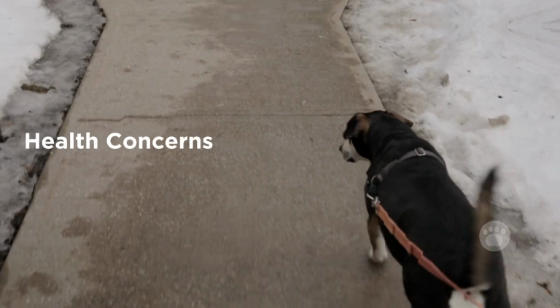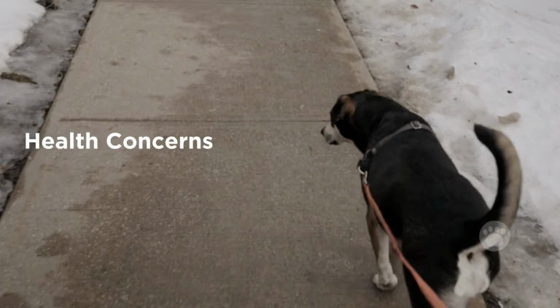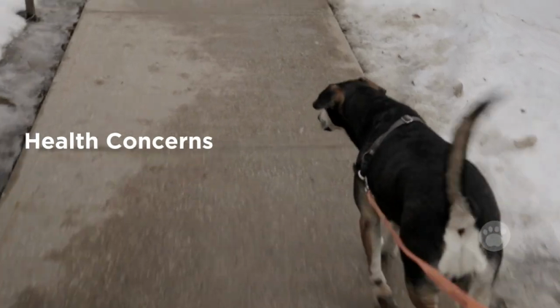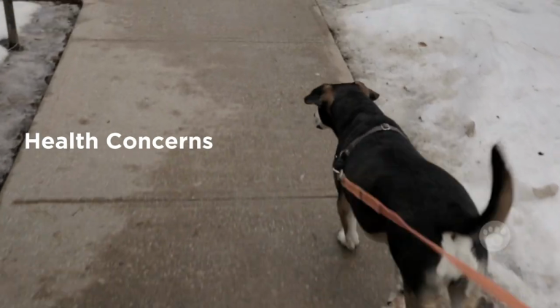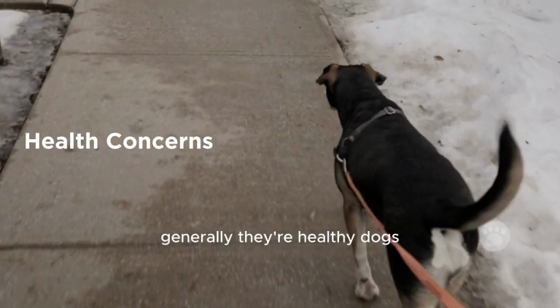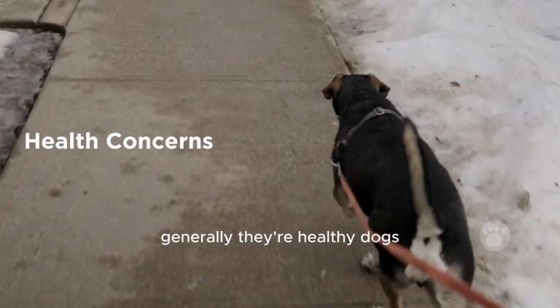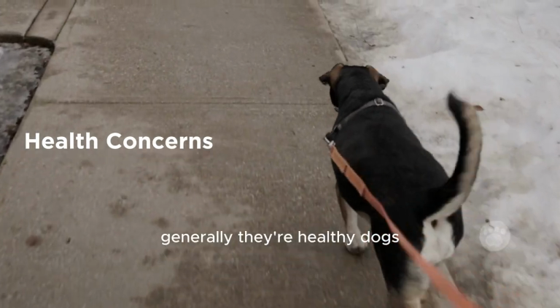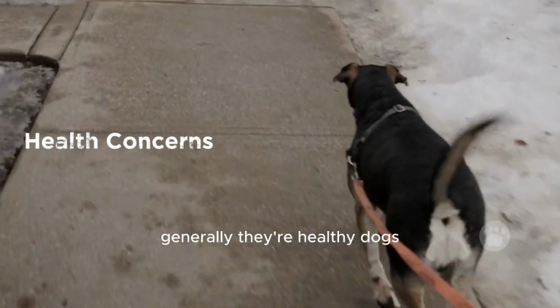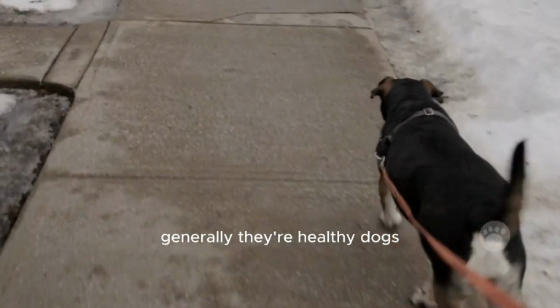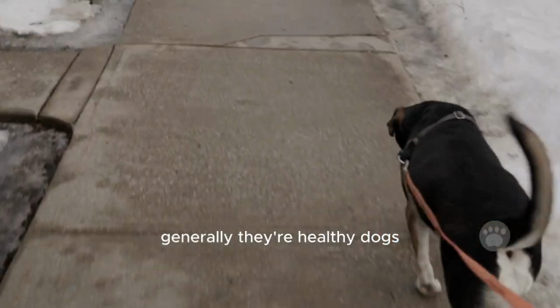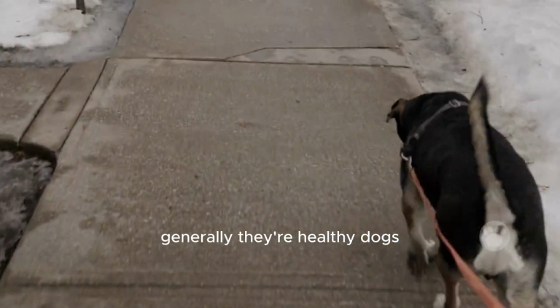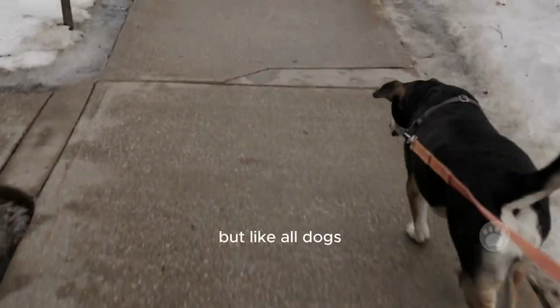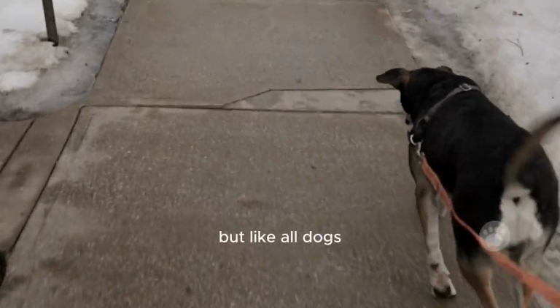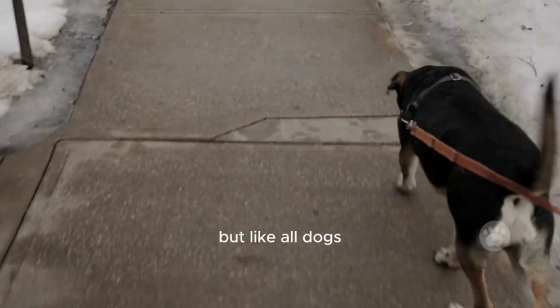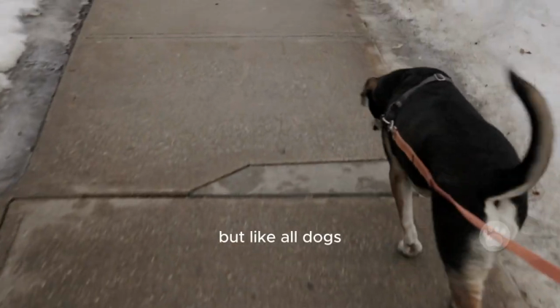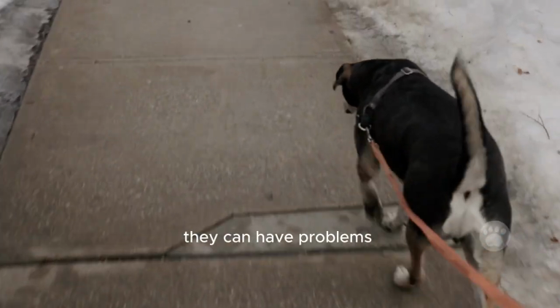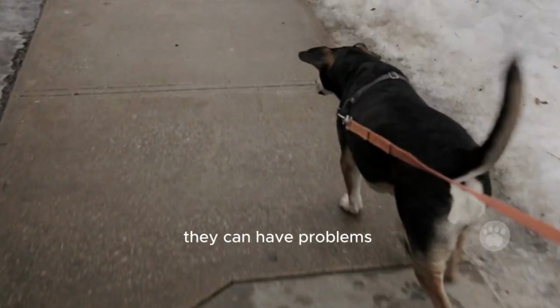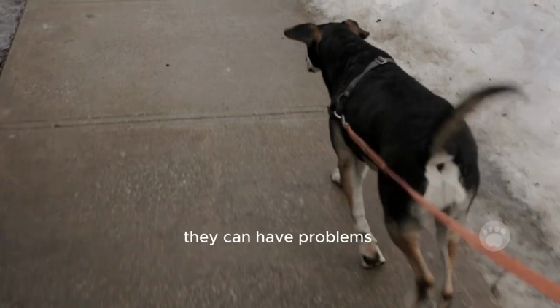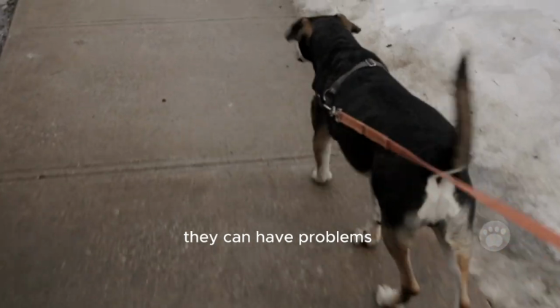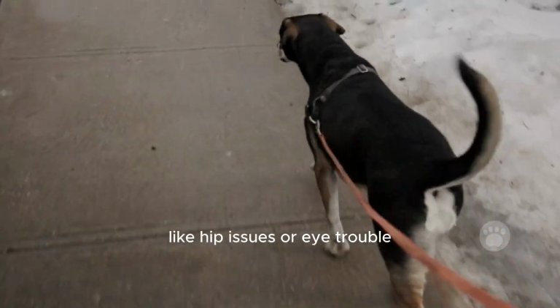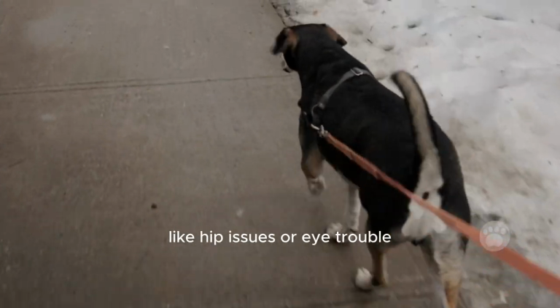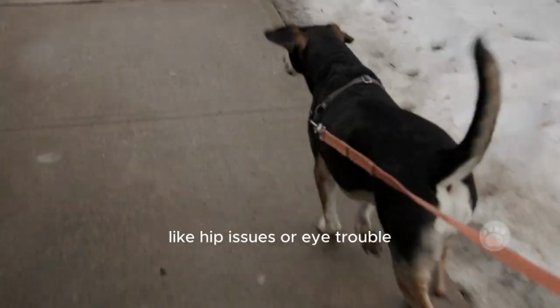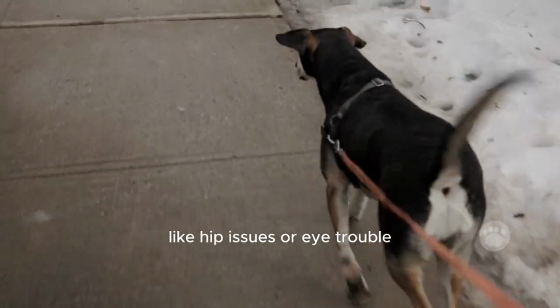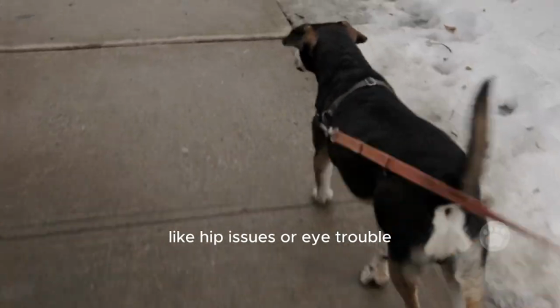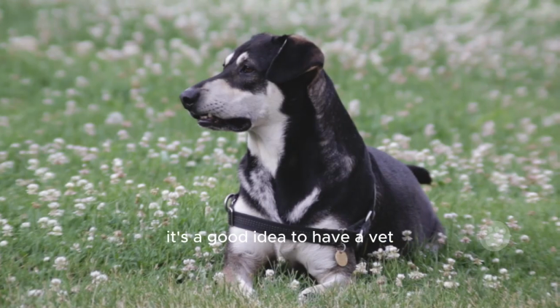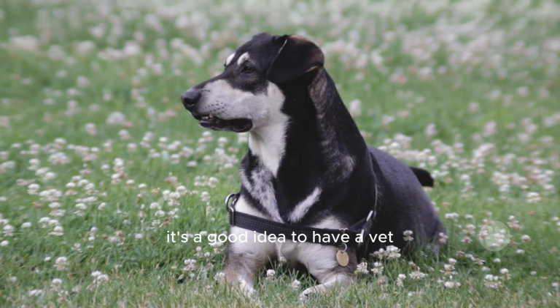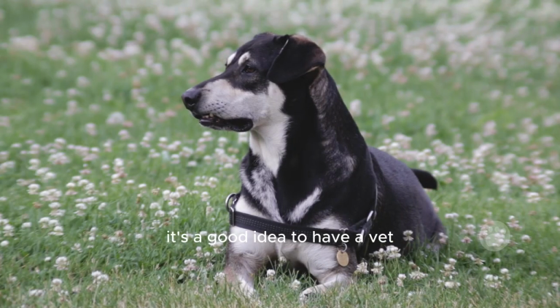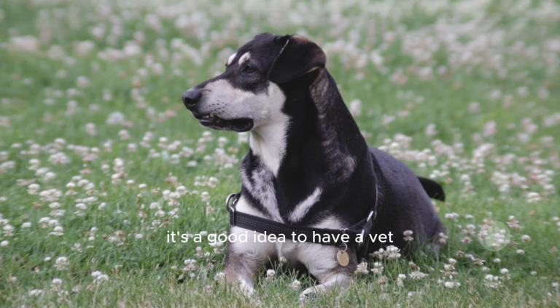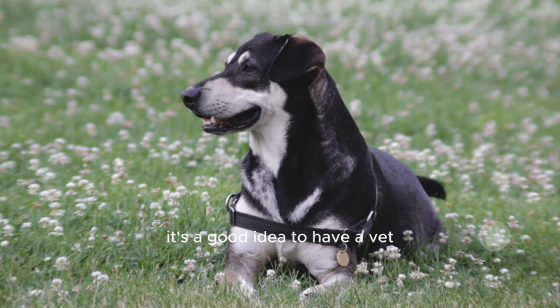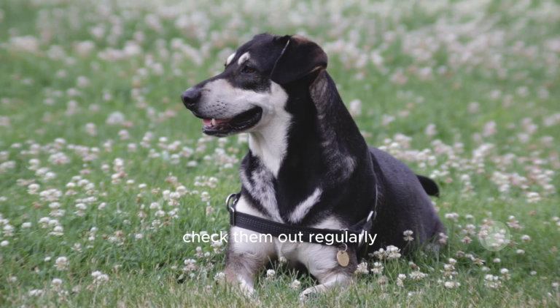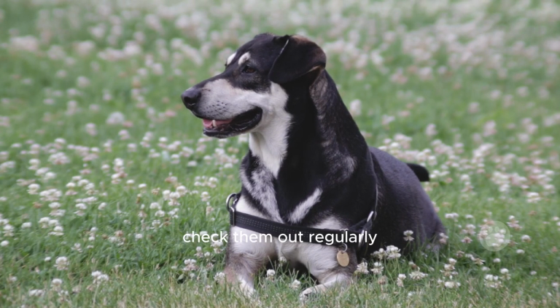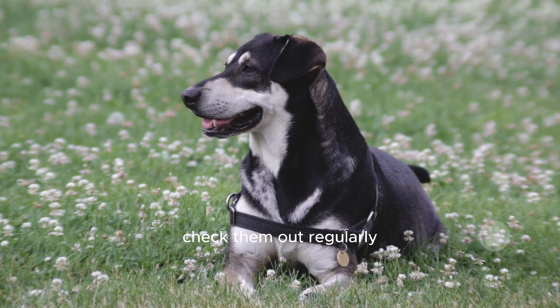Health concerns — generally, they're healthy dogs. But like all dogs, they can have problems like hip issues or eye trouble. It's a good idea to have a vet check them out regularly.